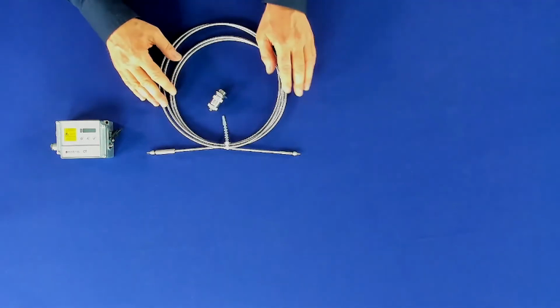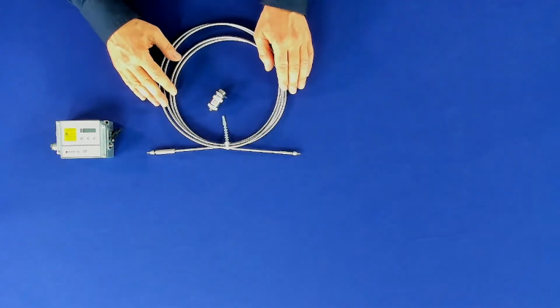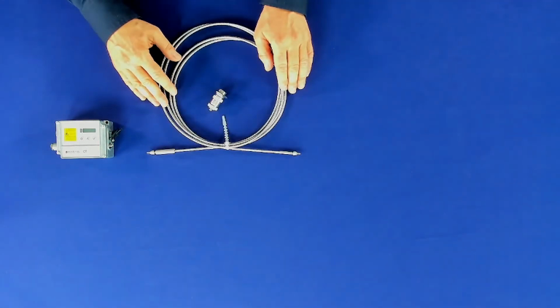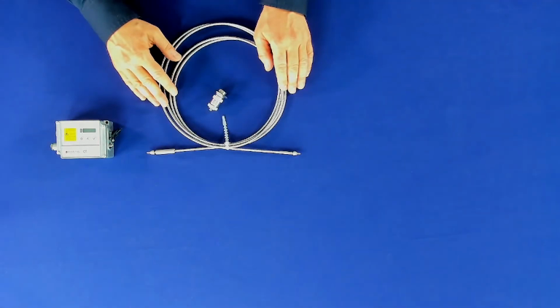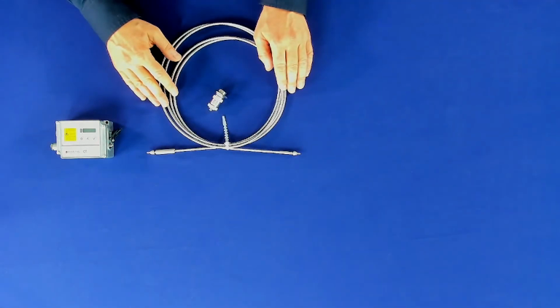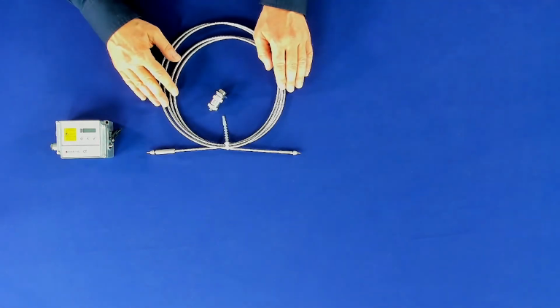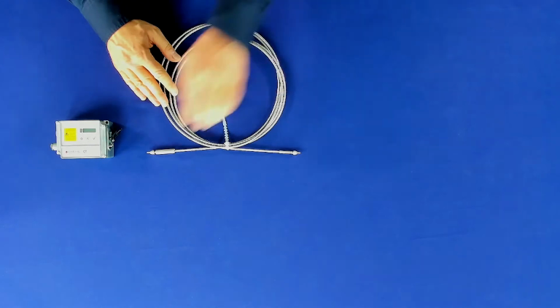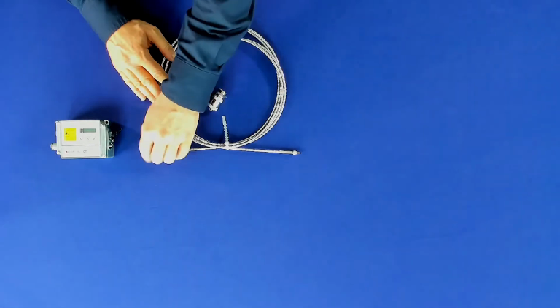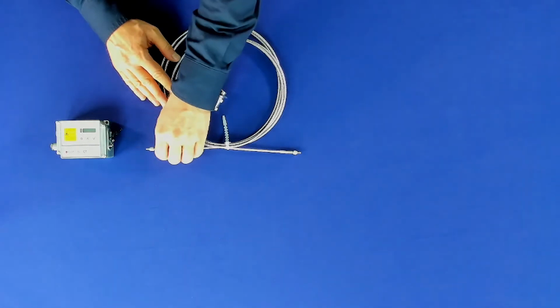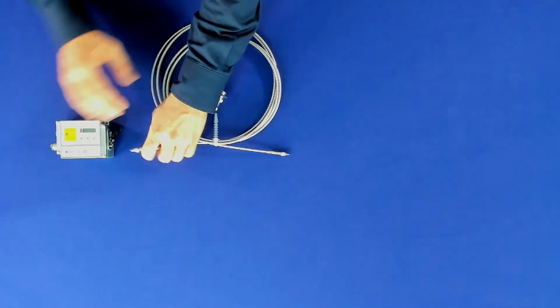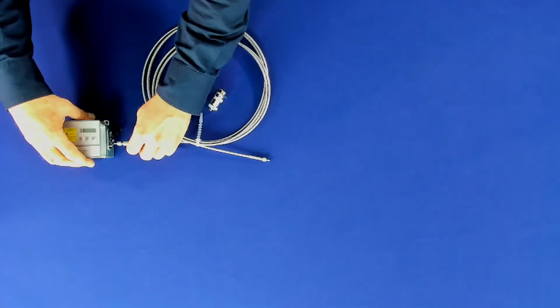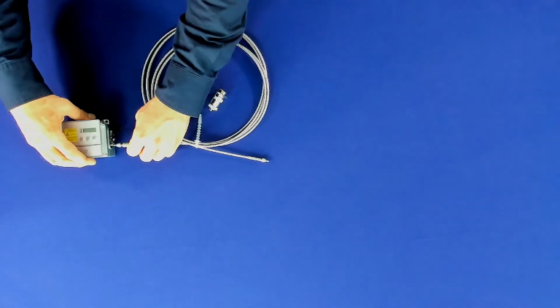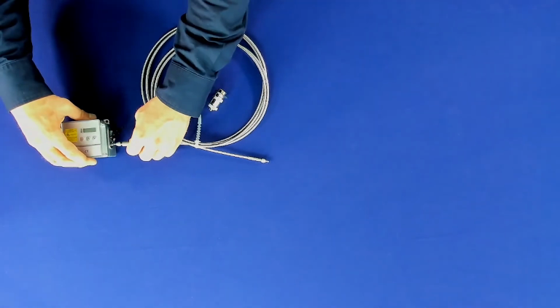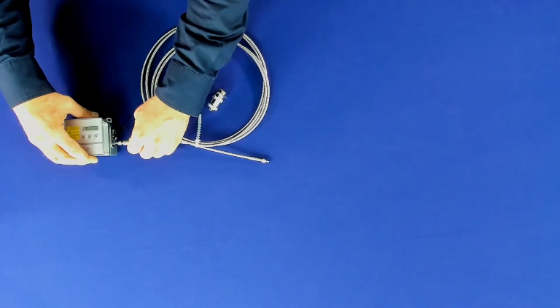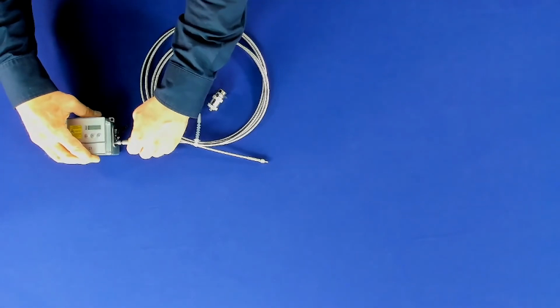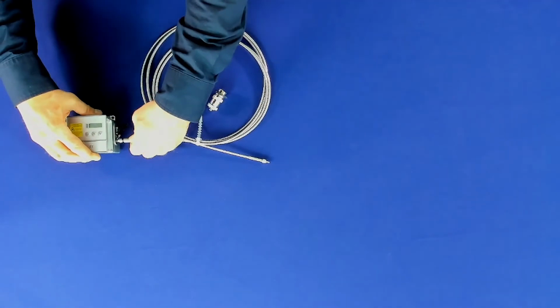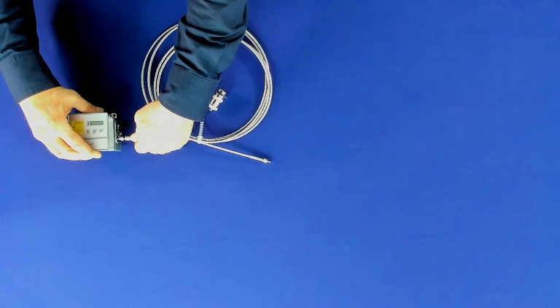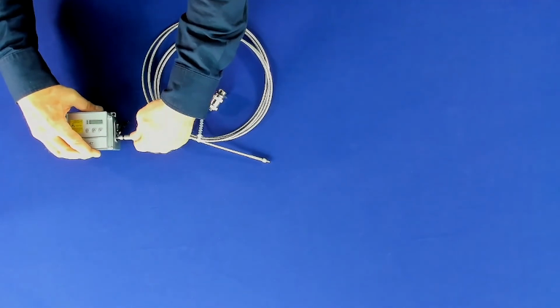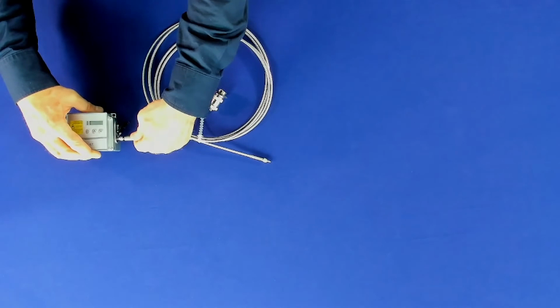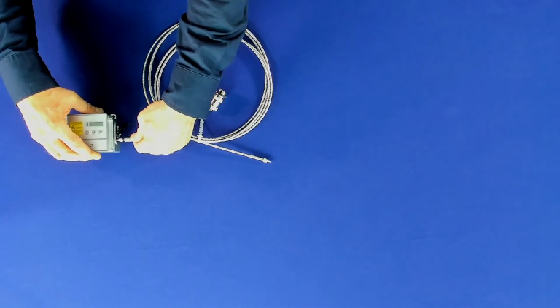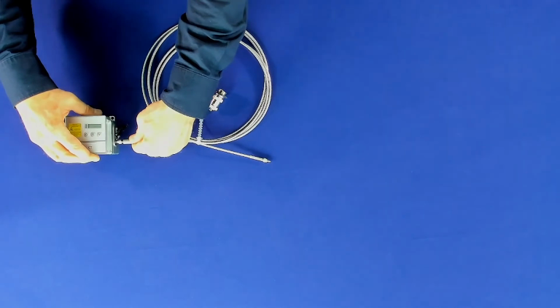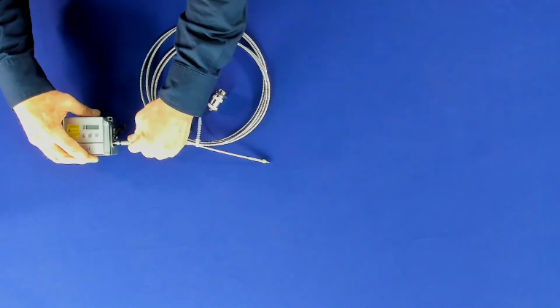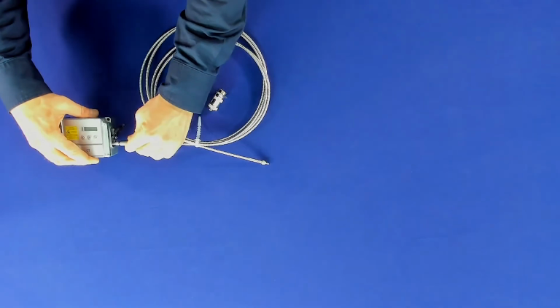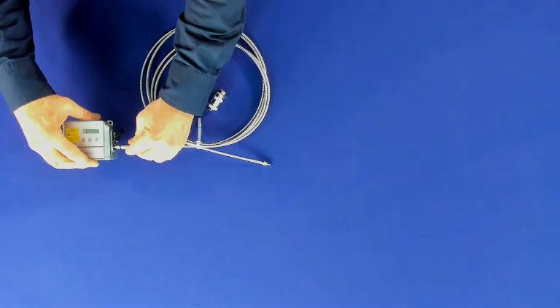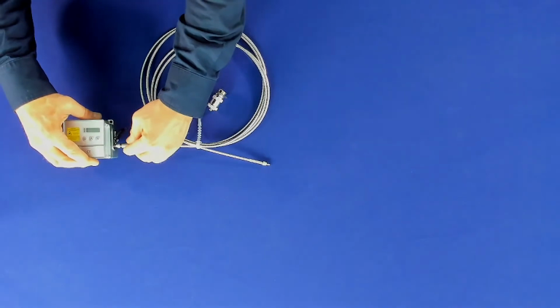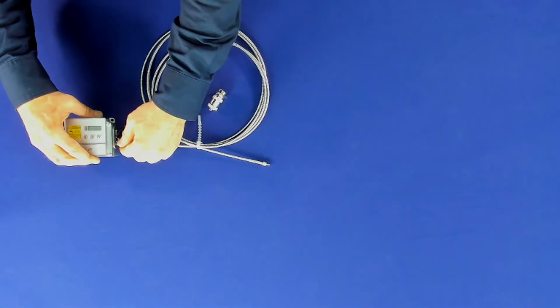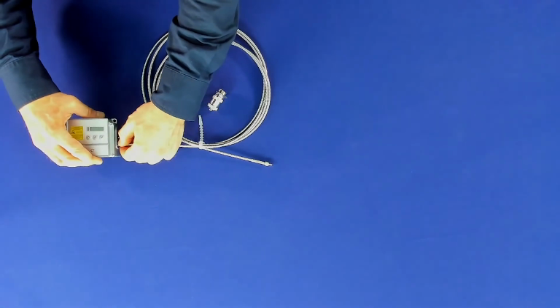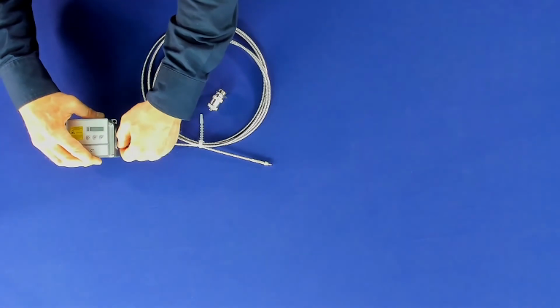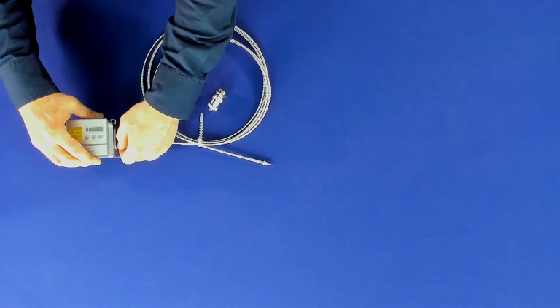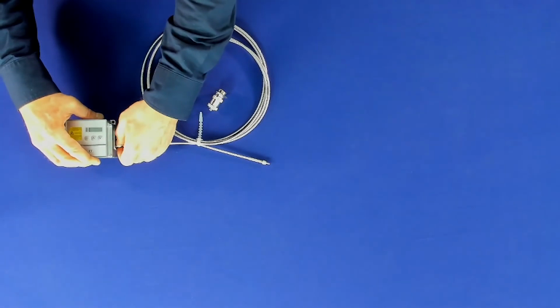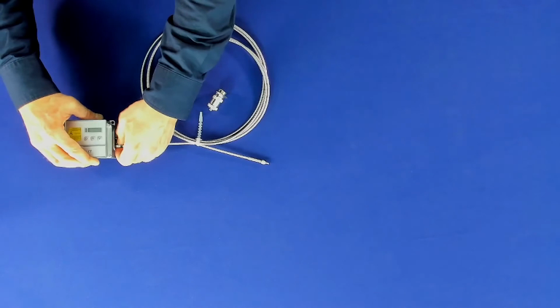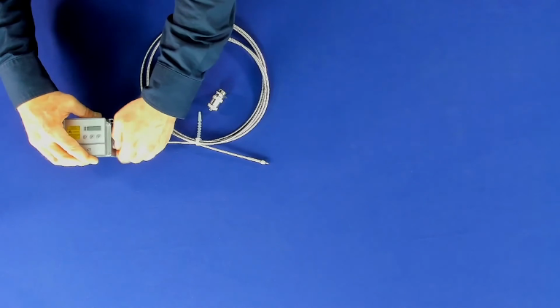To install the fiber cable, plug the cable into the device and turn the fiber until it locks into place. Then fix the cable with a knurled screw.